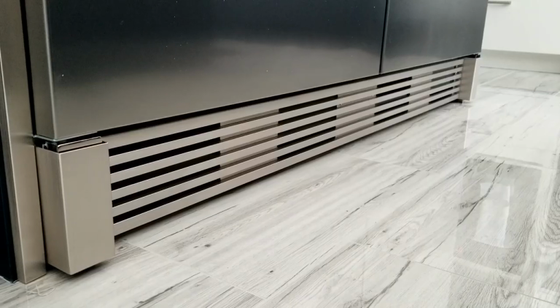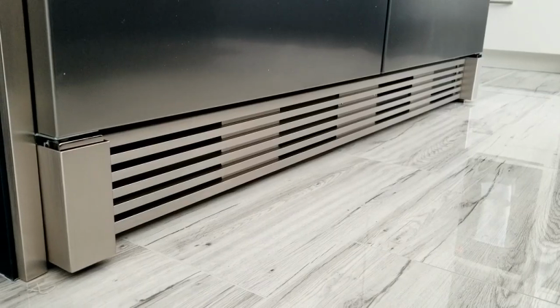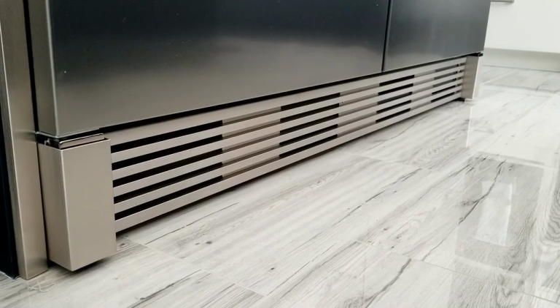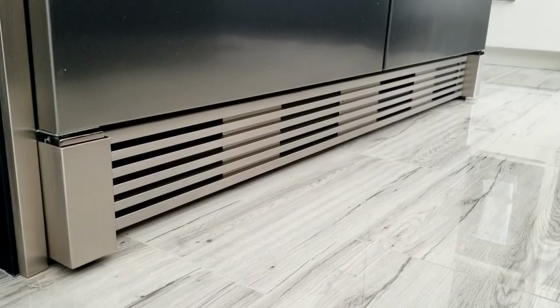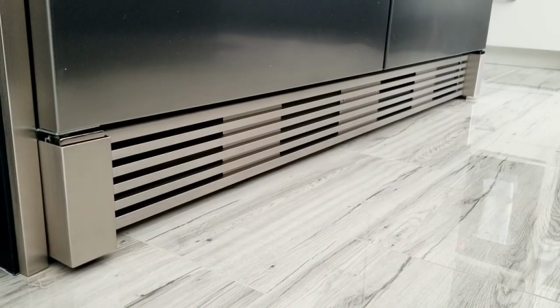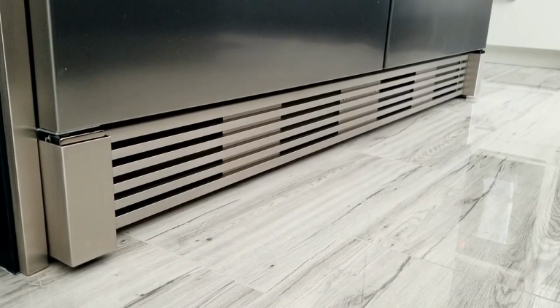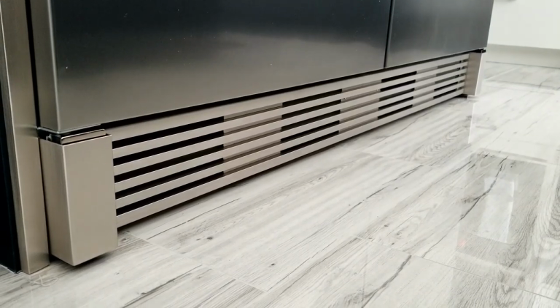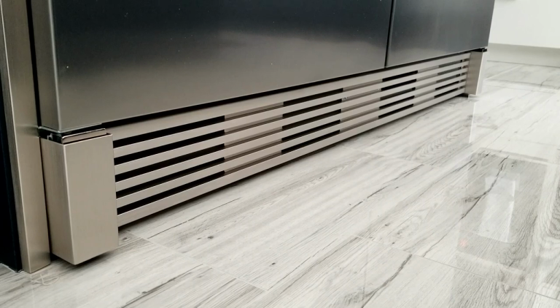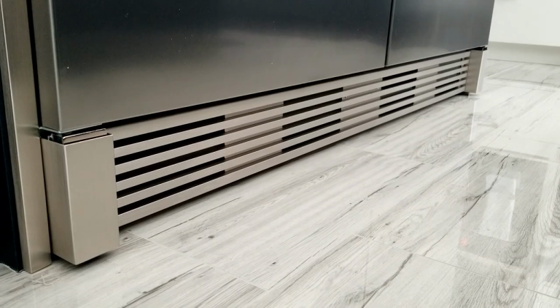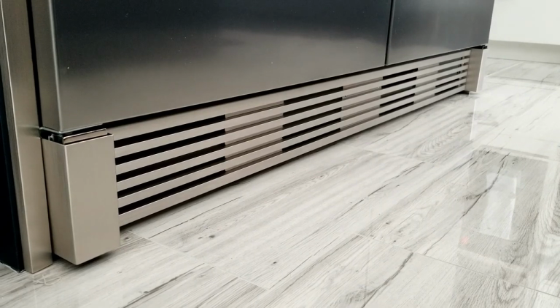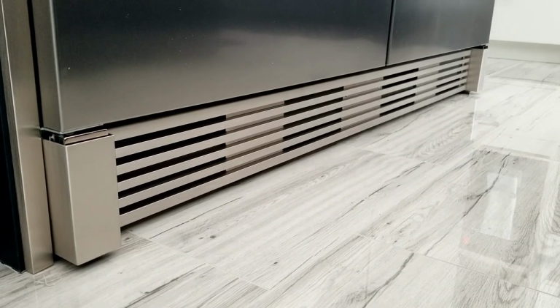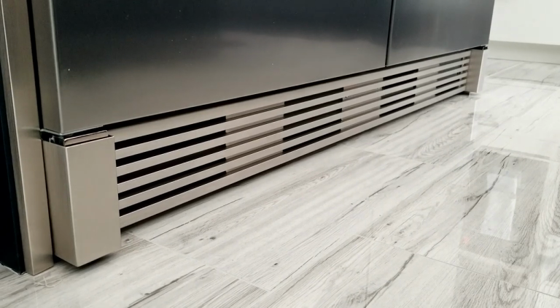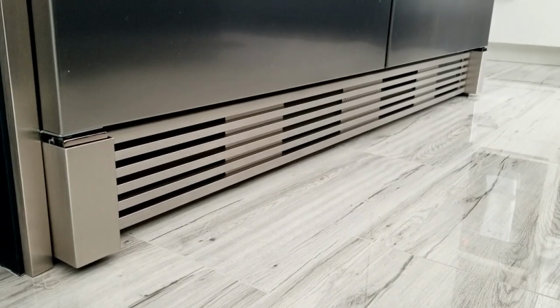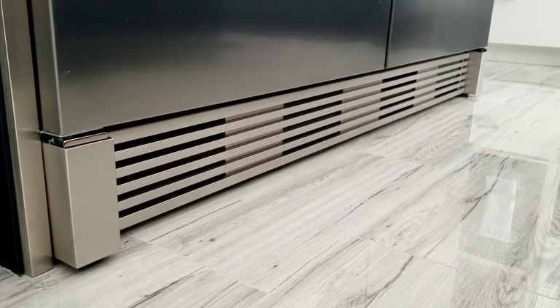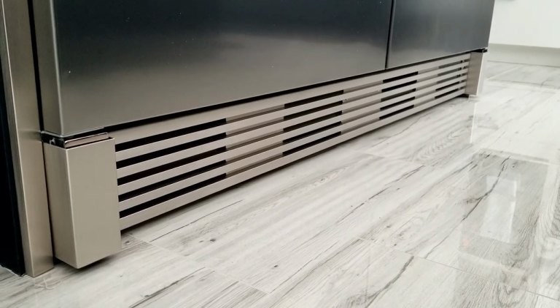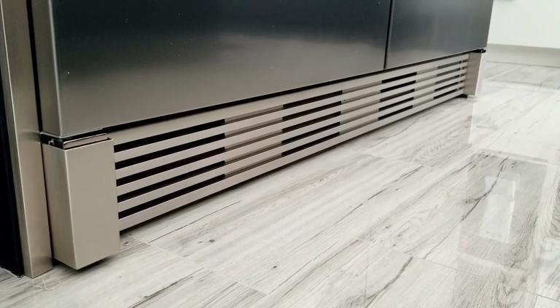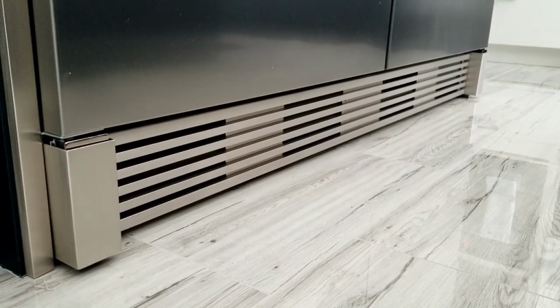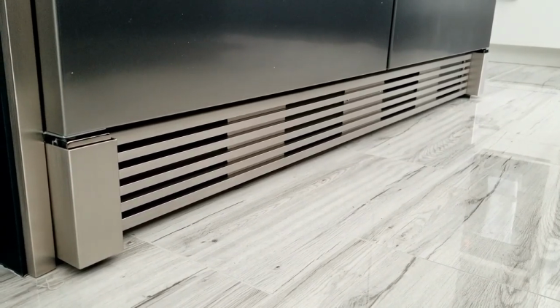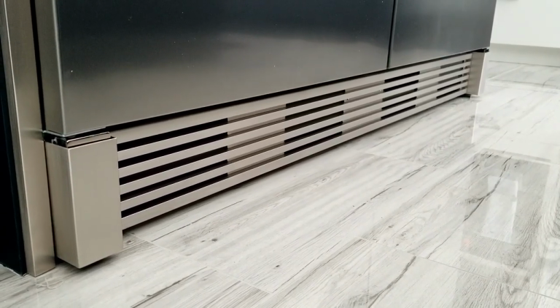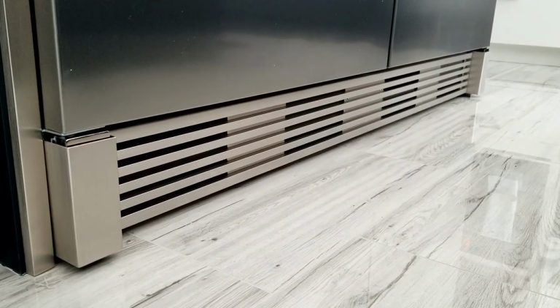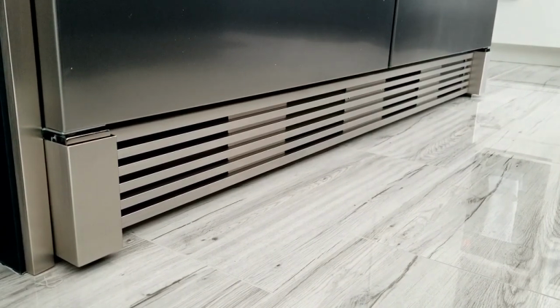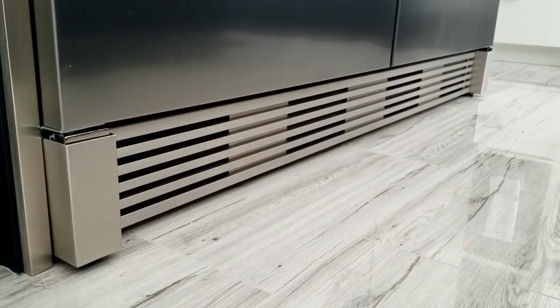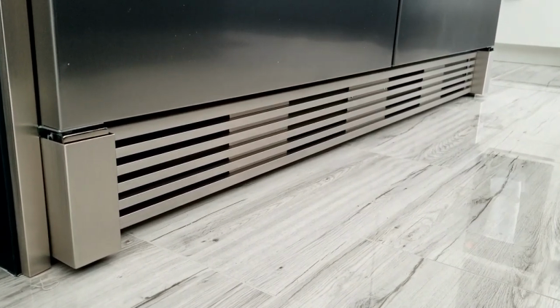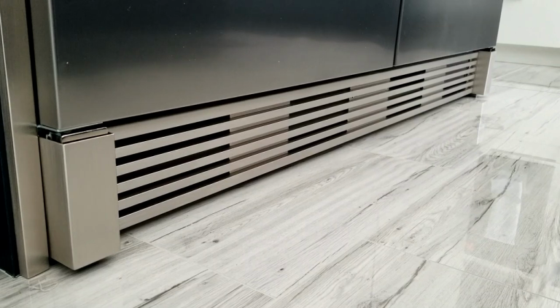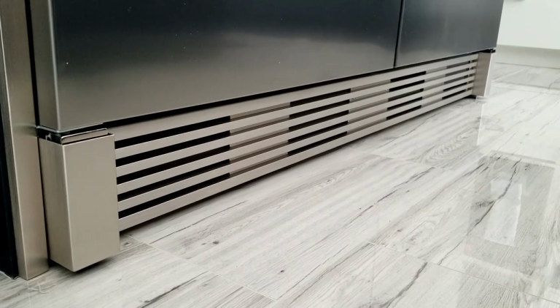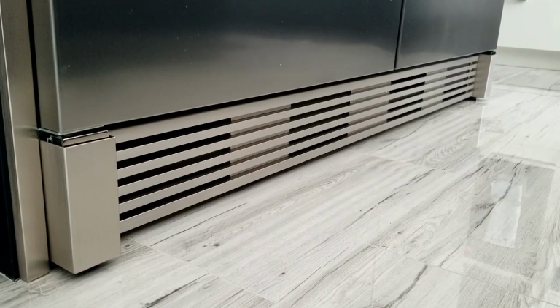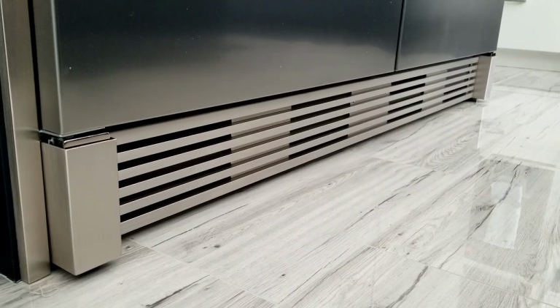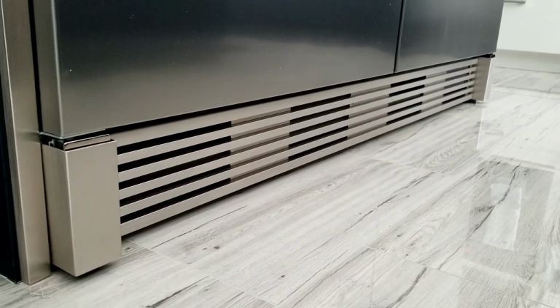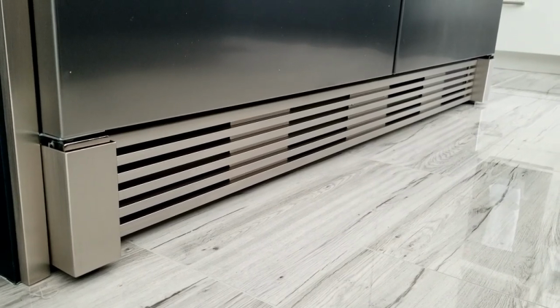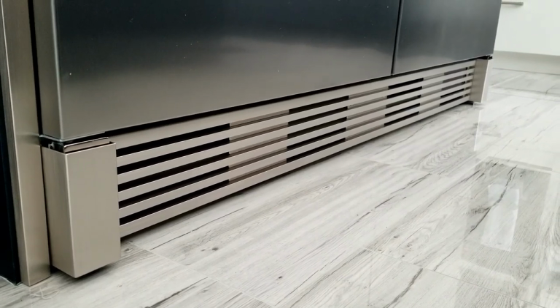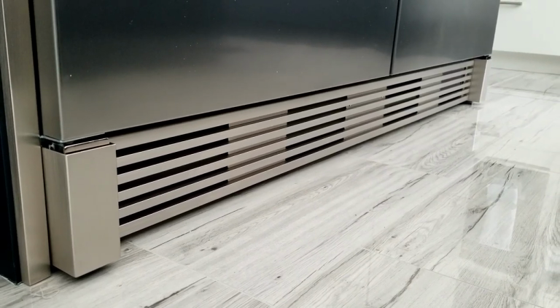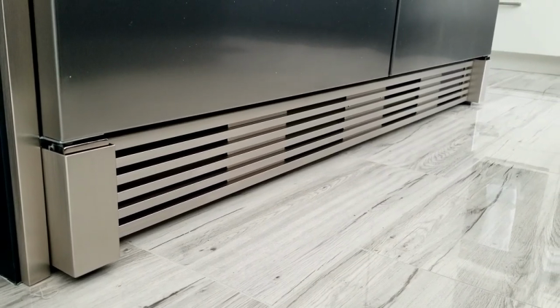The trim kit is purchased separately — it's about $400 Canadian. It's what makes this refrigerator and freezer look like an all-in-one.